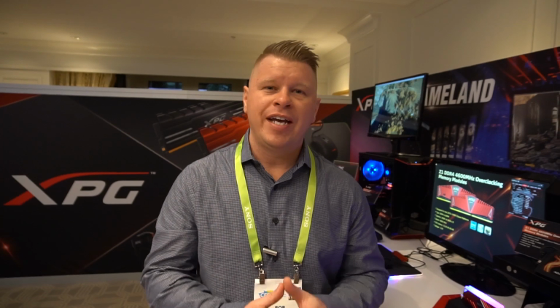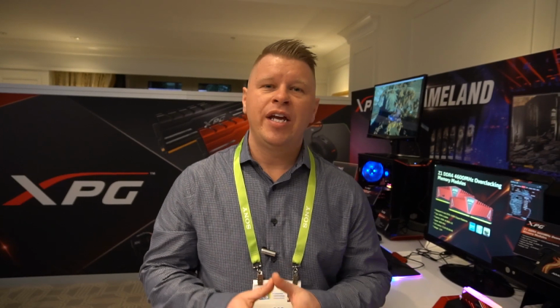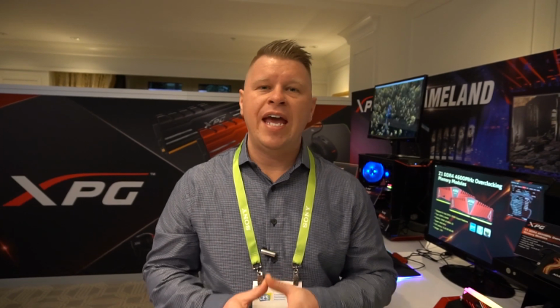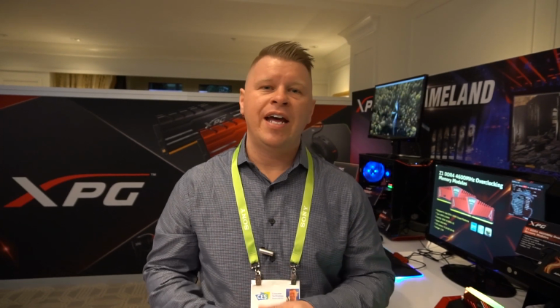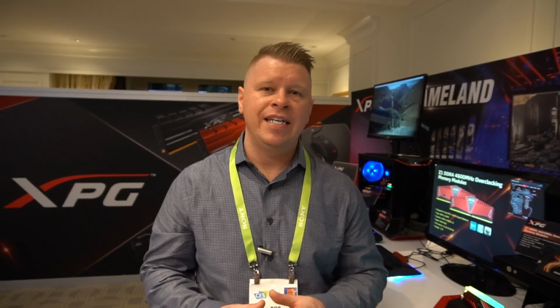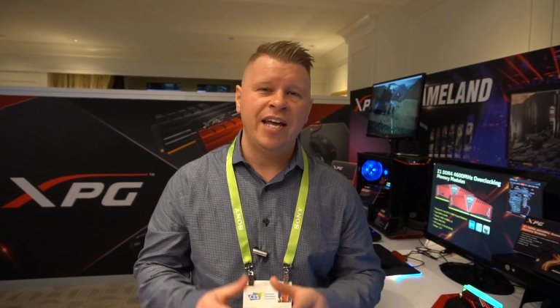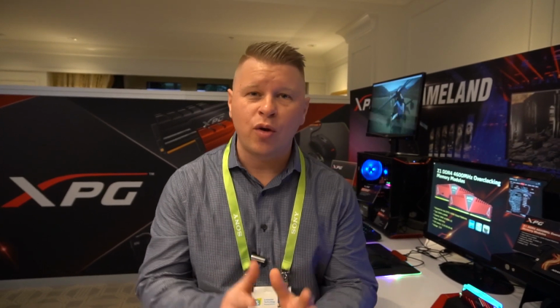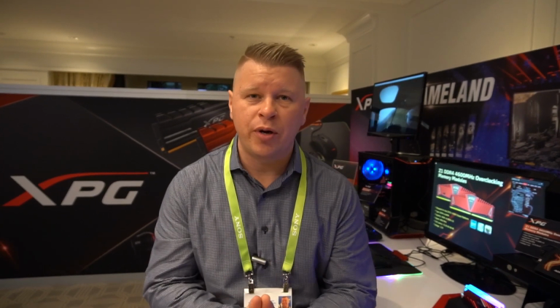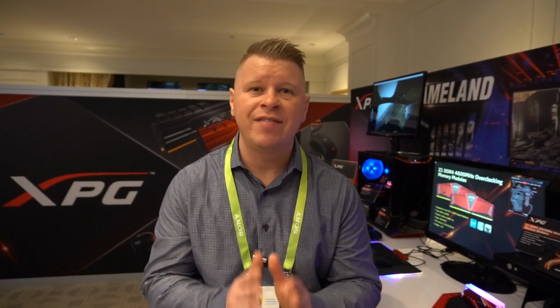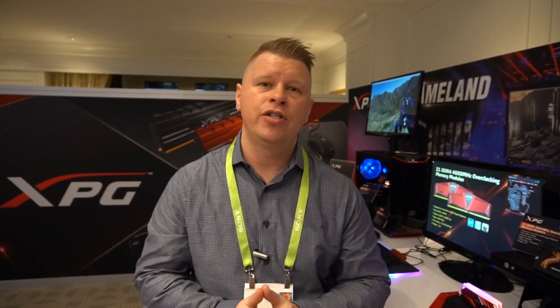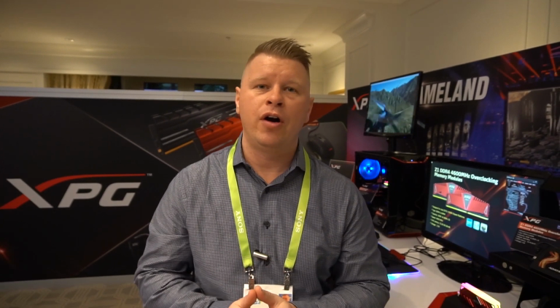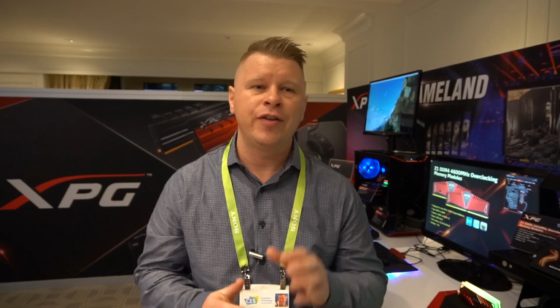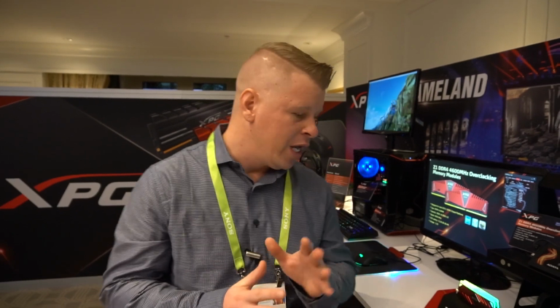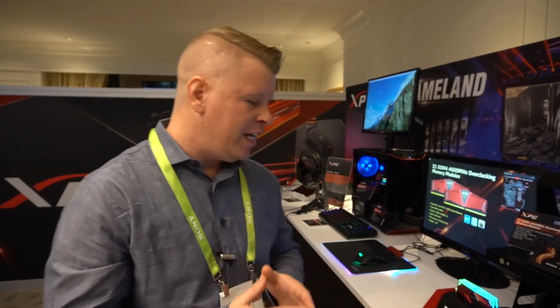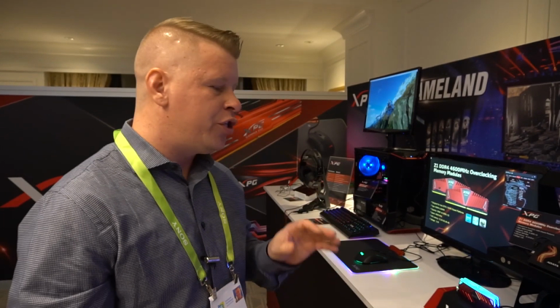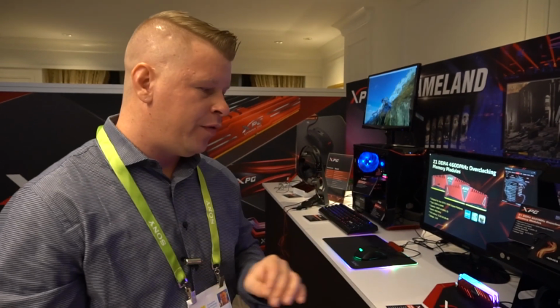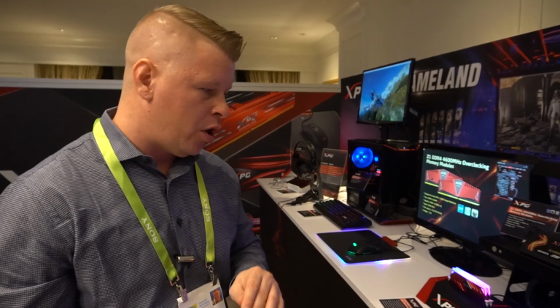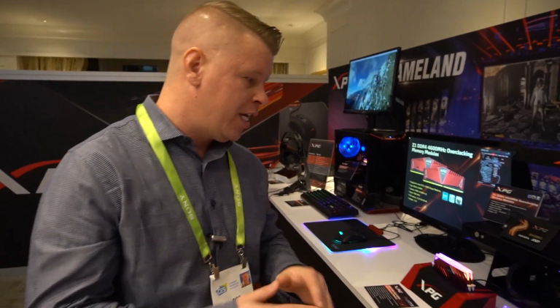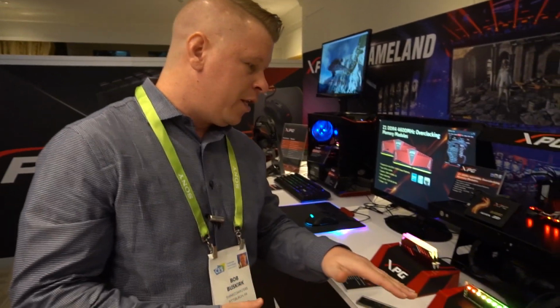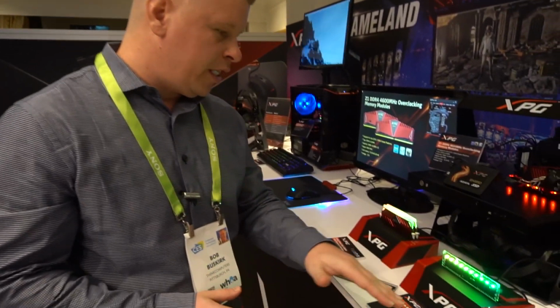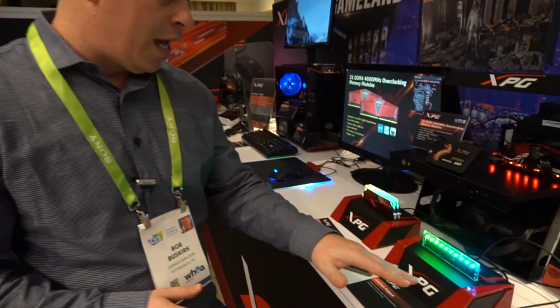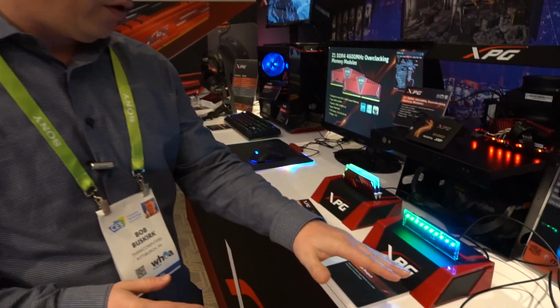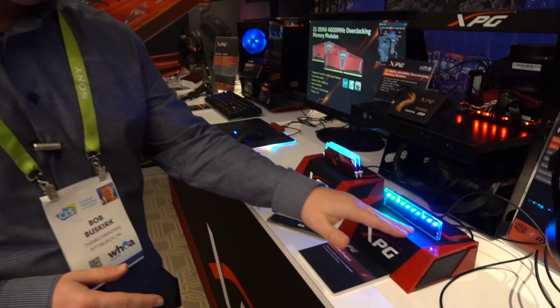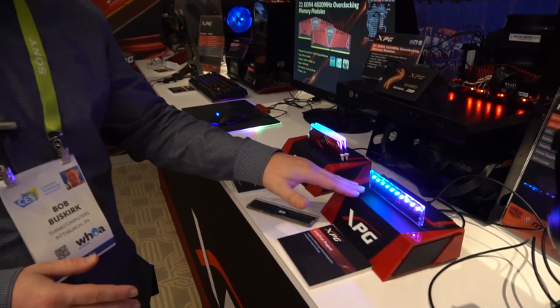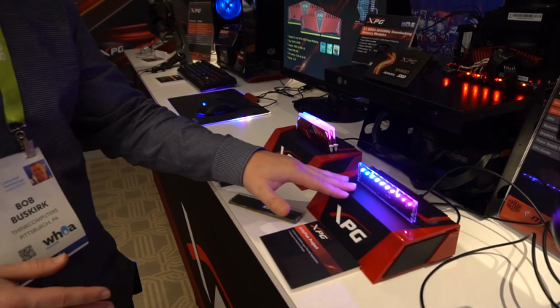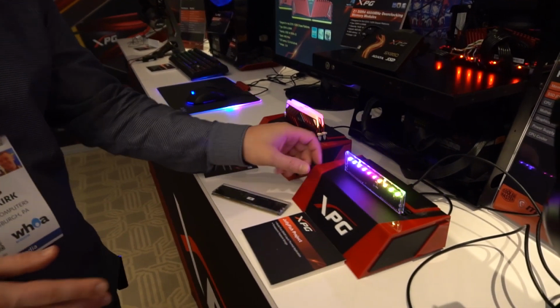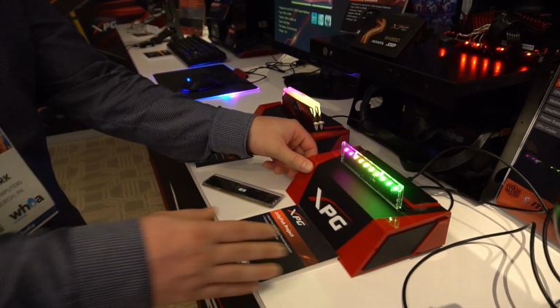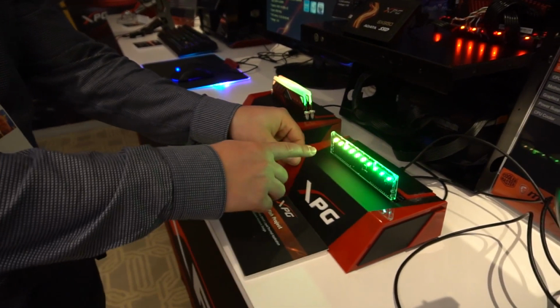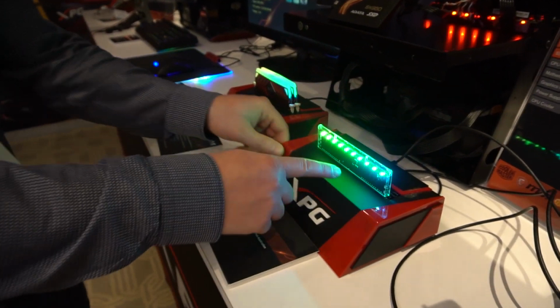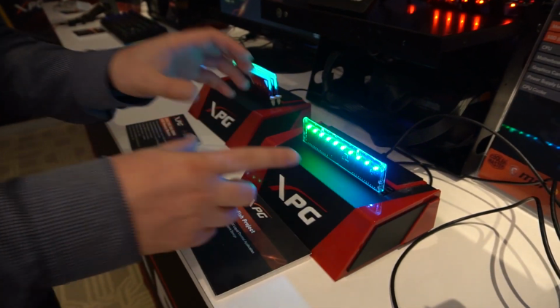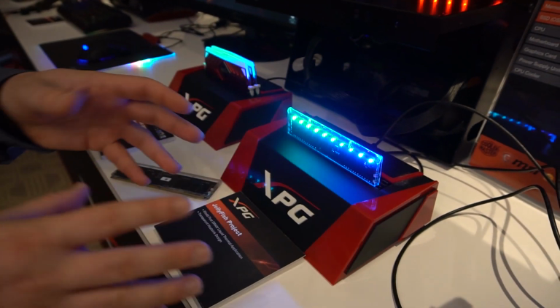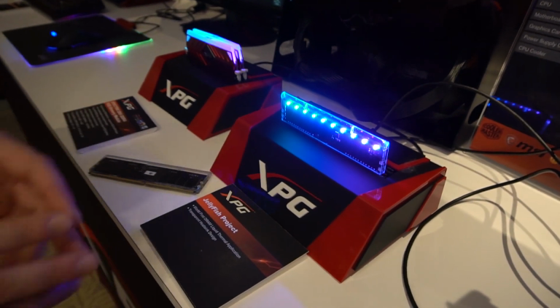We're here with ADATA at CES and they have one of the coolest products I've seen so far at the show. It is their Jellyfish Project — basically what we have here is a DDR4 module with RGB lighting, which looks really really cool.